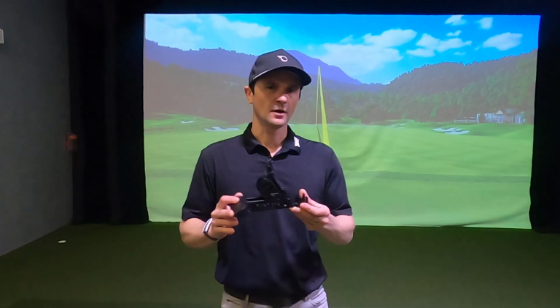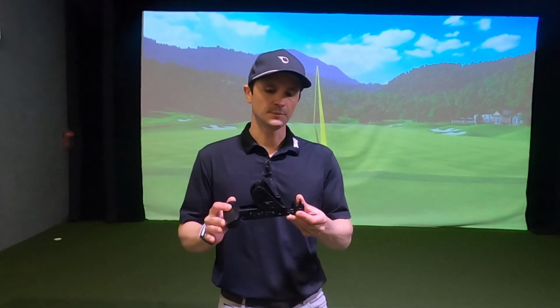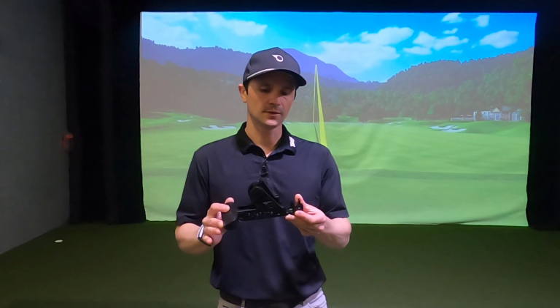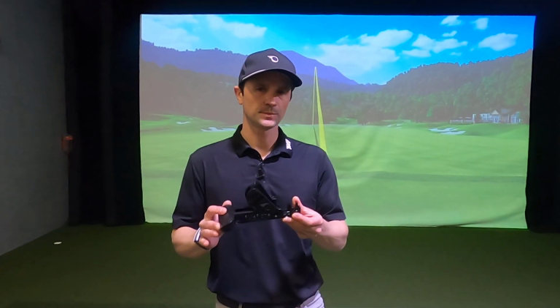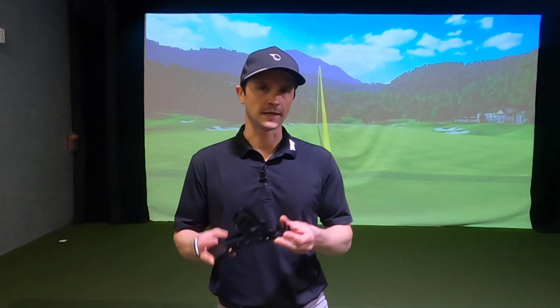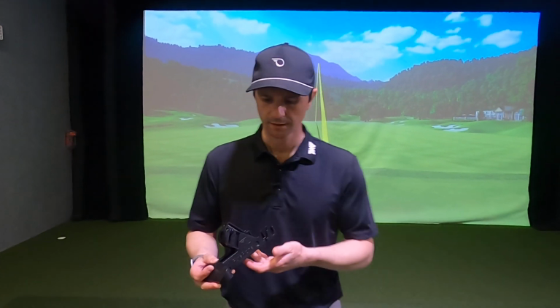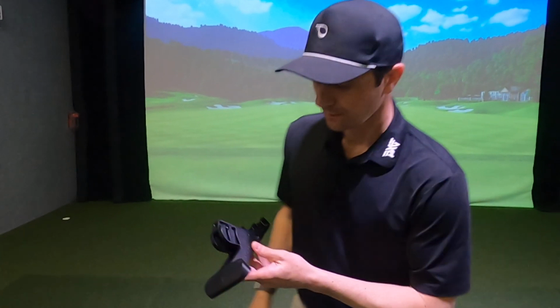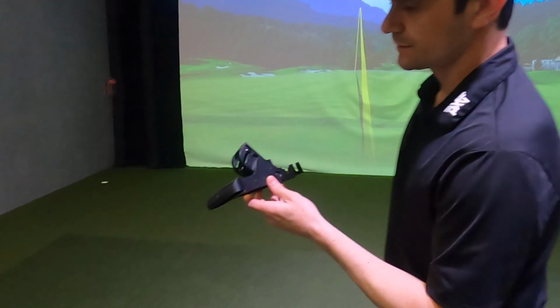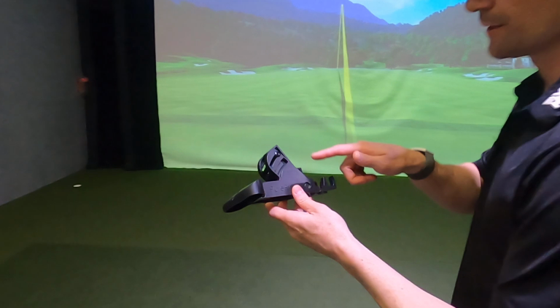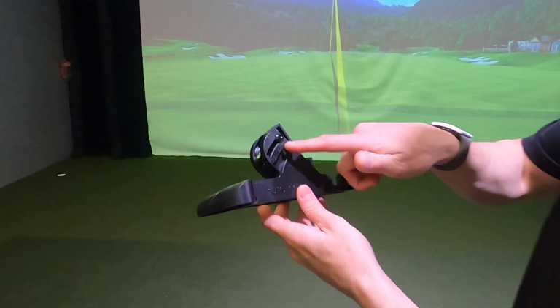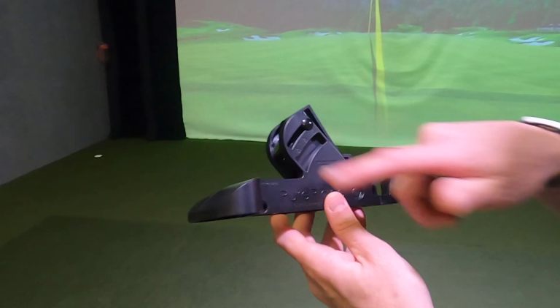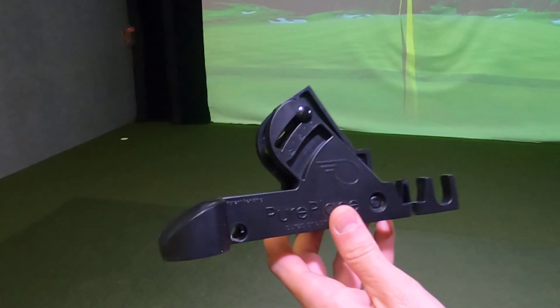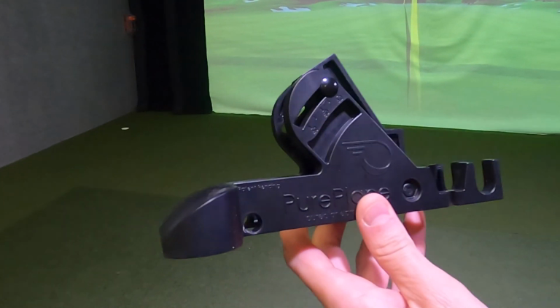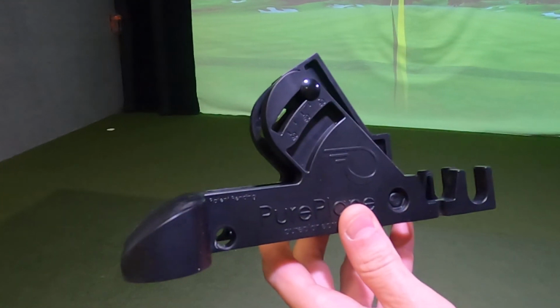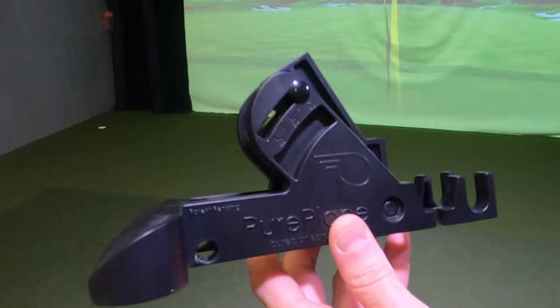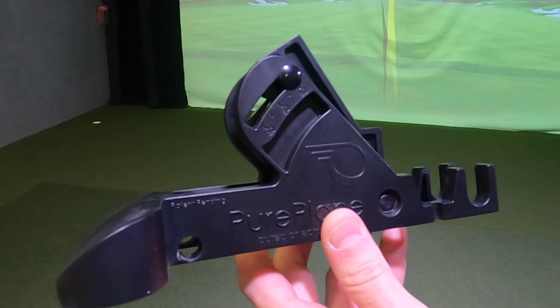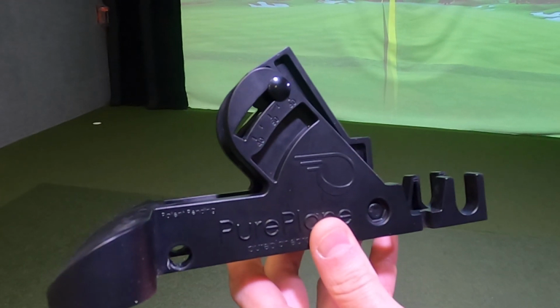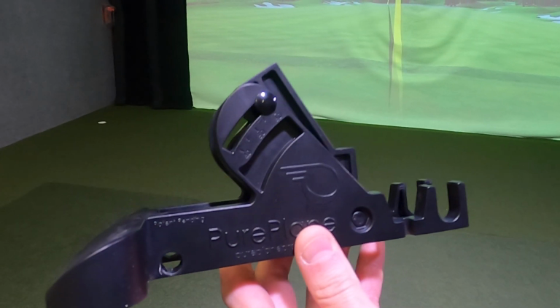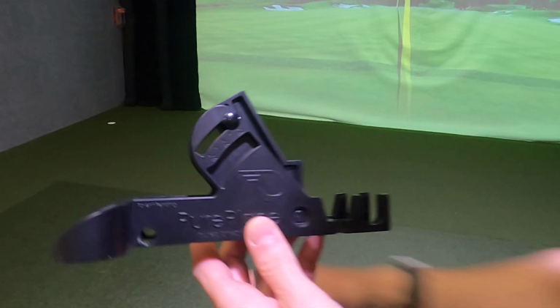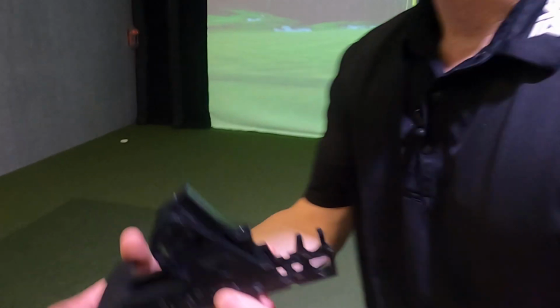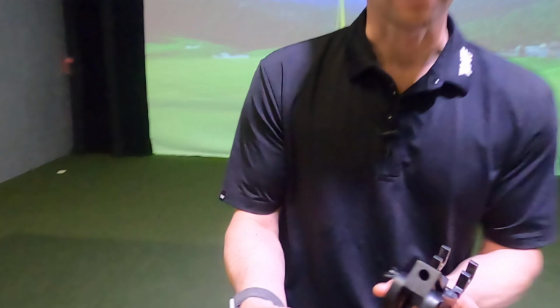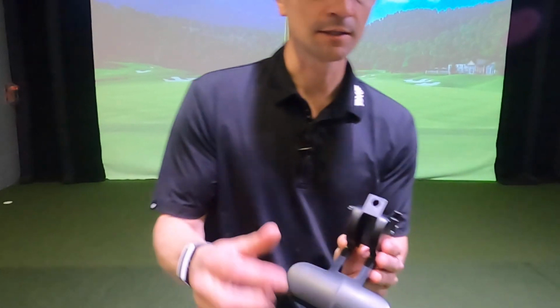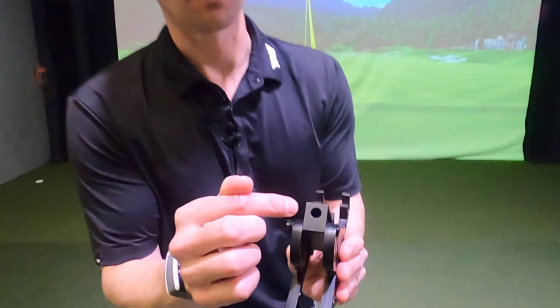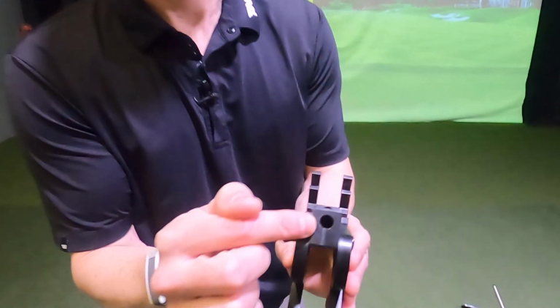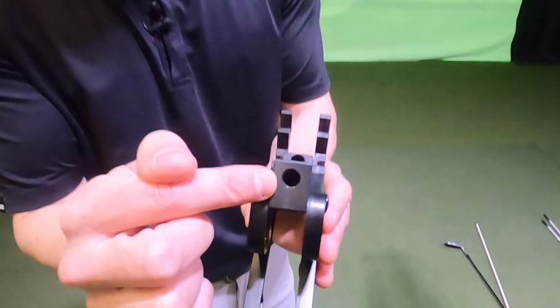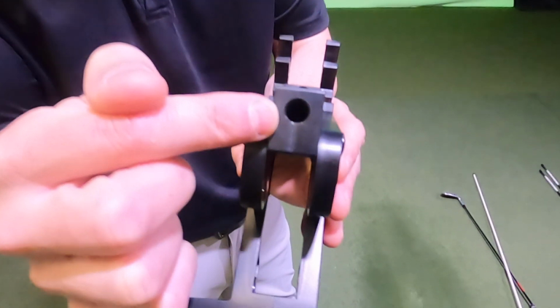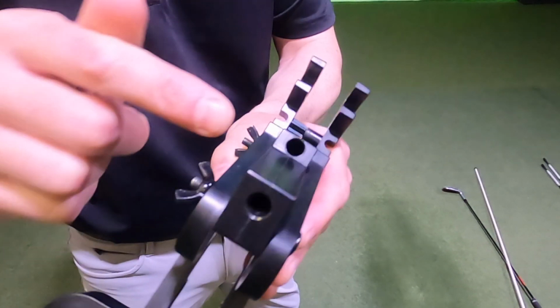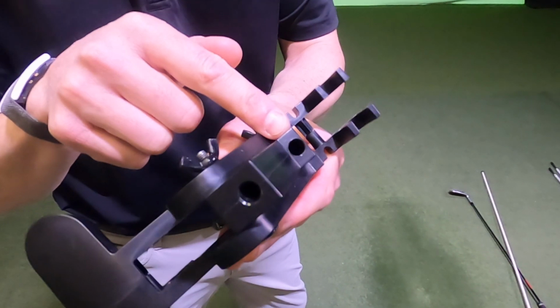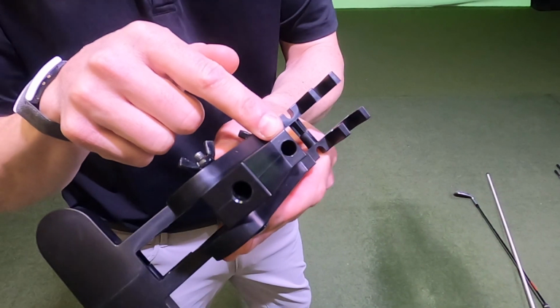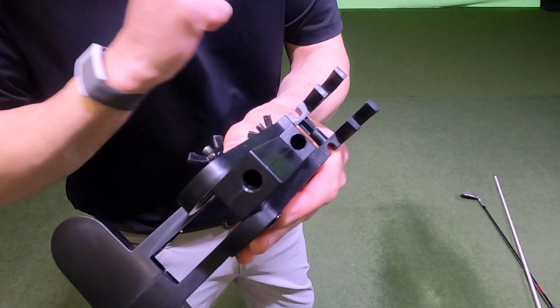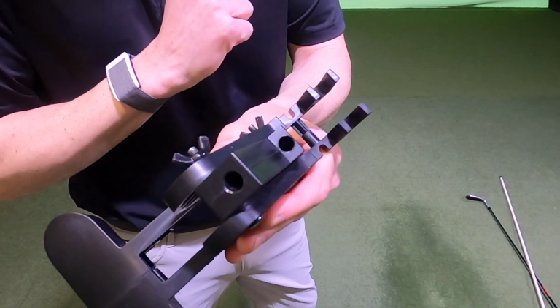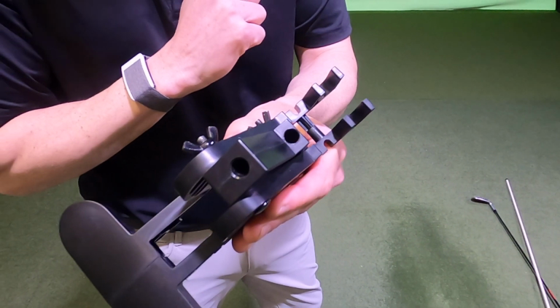Let me show you how to use Pure Plane. You can see there's different numbers here — those represent the angles that you can set the alignment stick. The alignment stick is going to go into this slot. There's another slot and I'll show you later how that works.